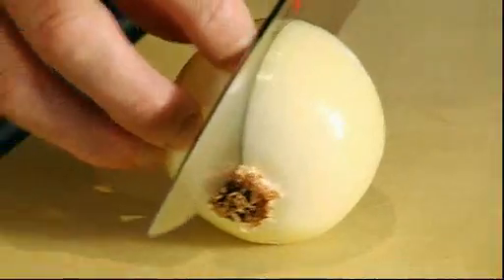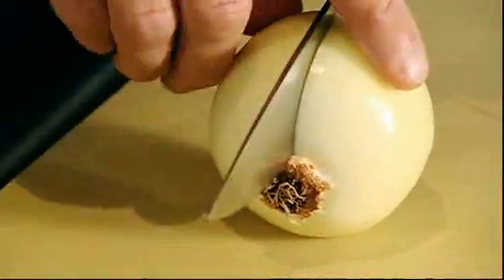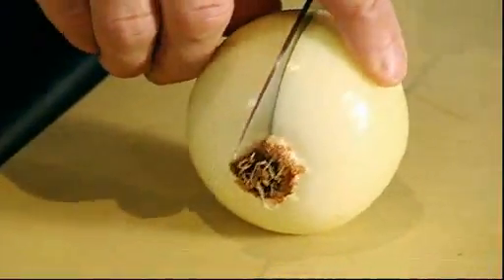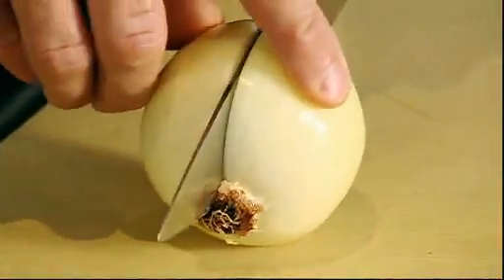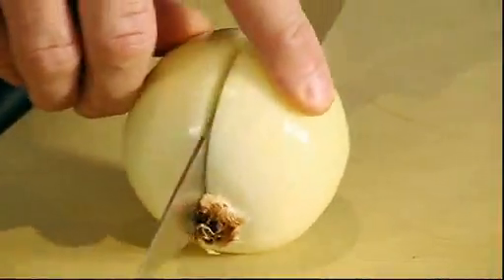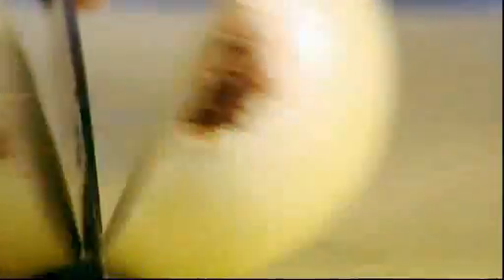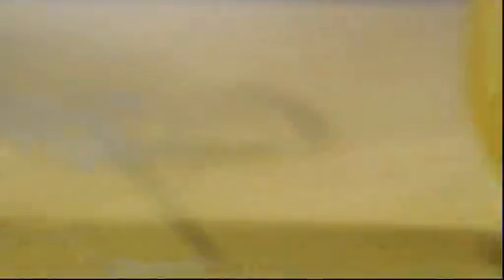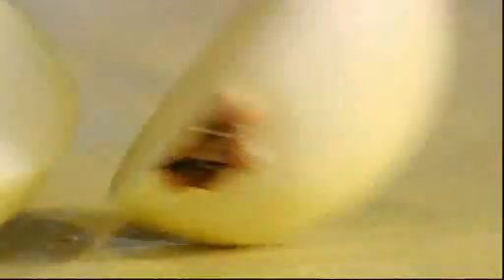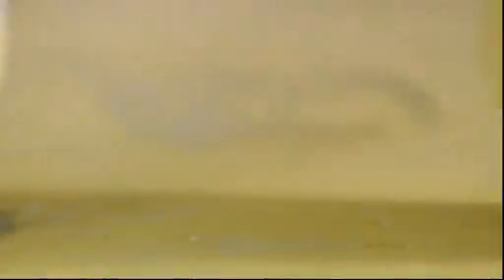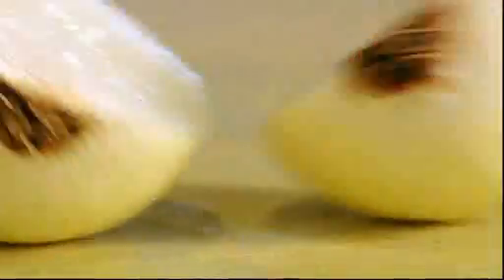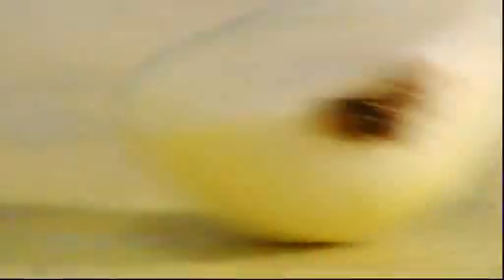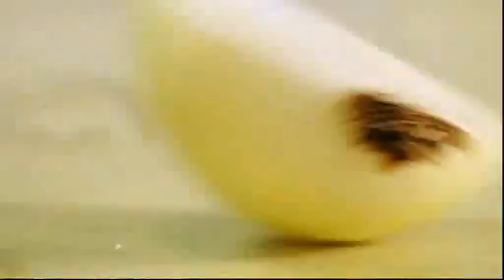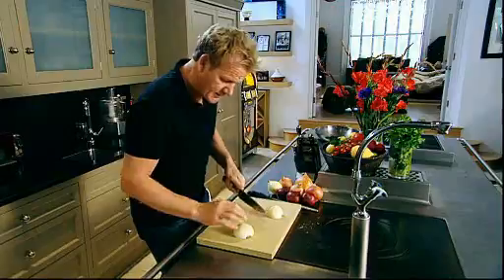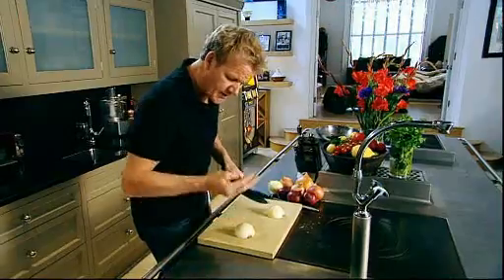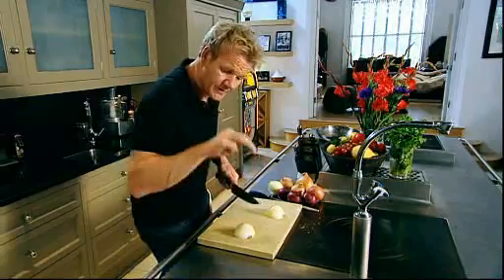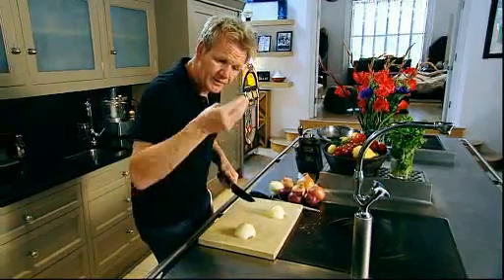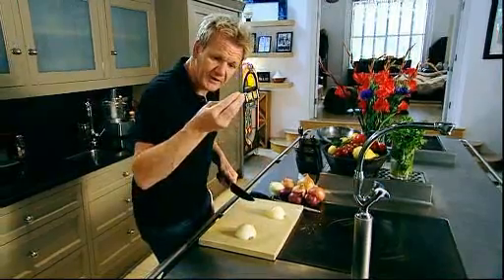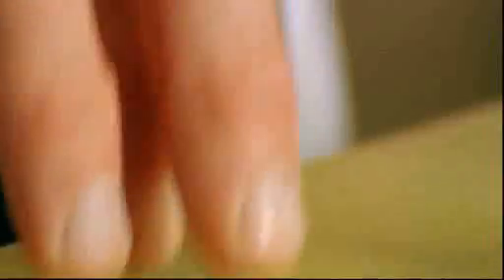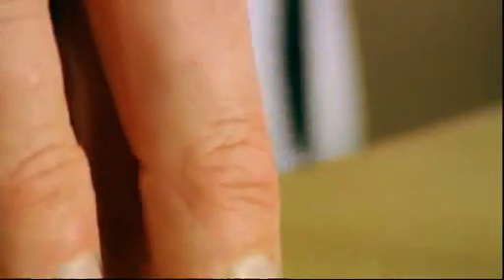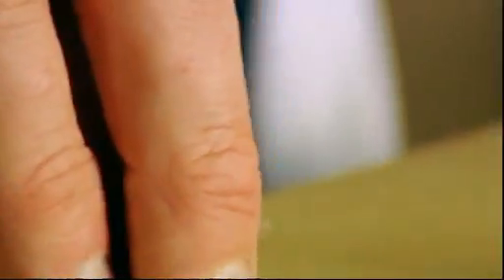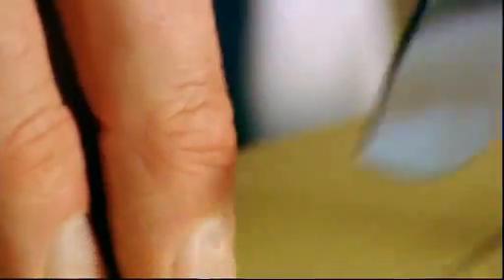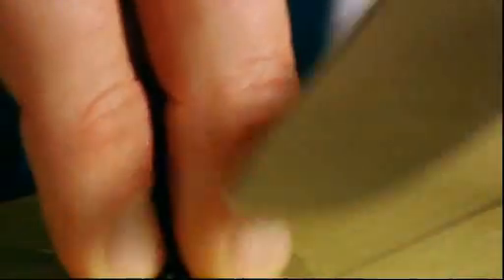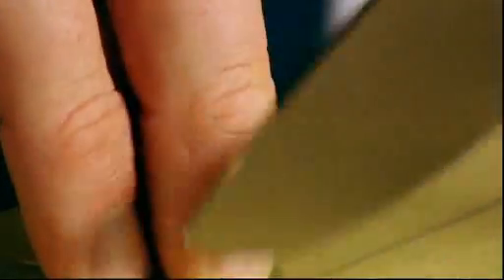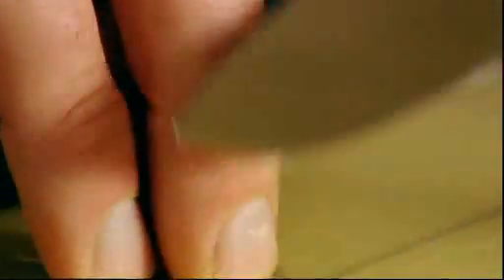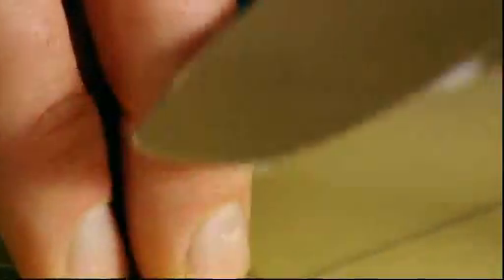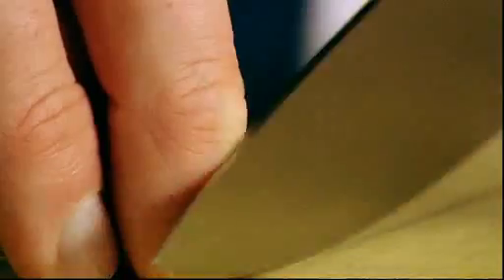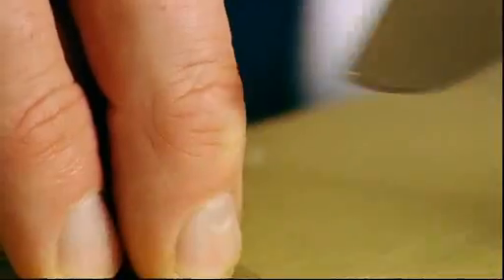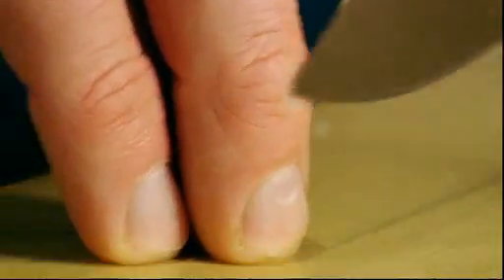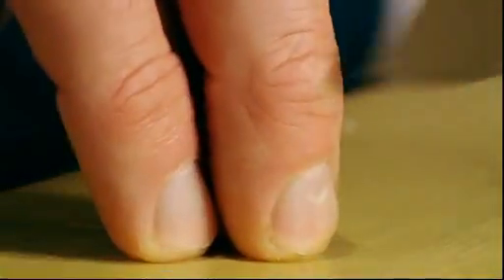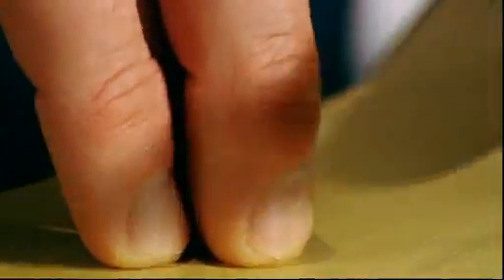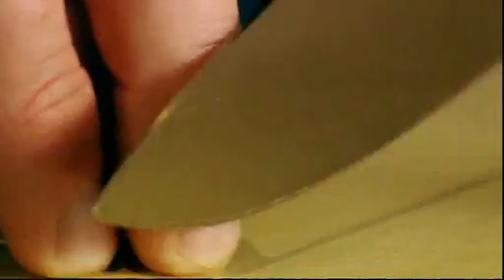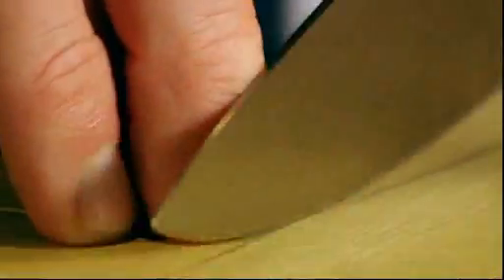Slice going forward. Let the weight of the knife do the work. Knife: three fingers, one in front, two behind. And this part of the knuckle is going to guide the knife.